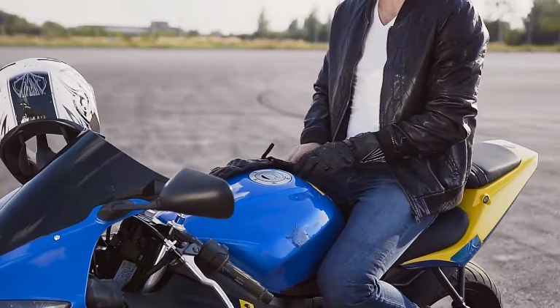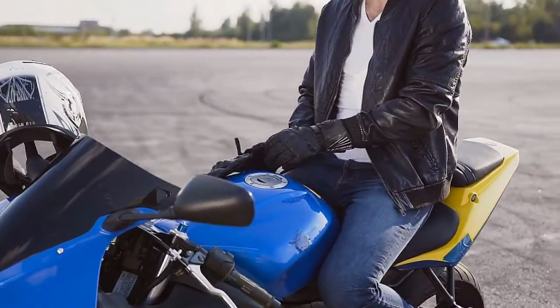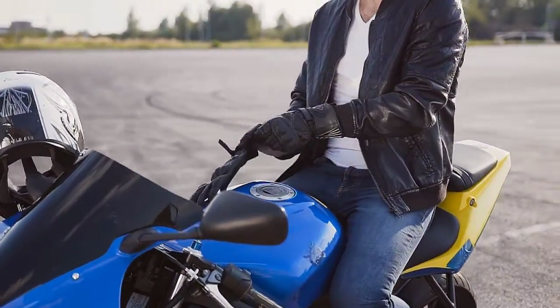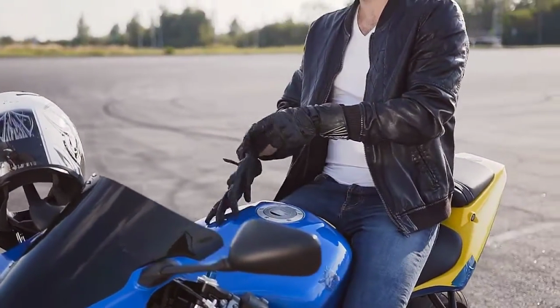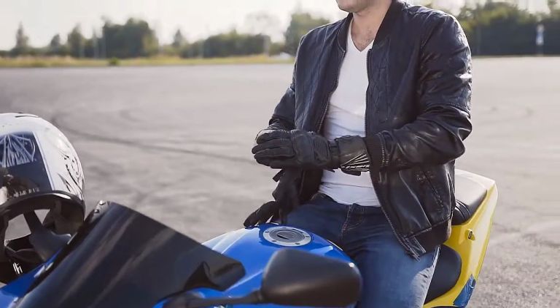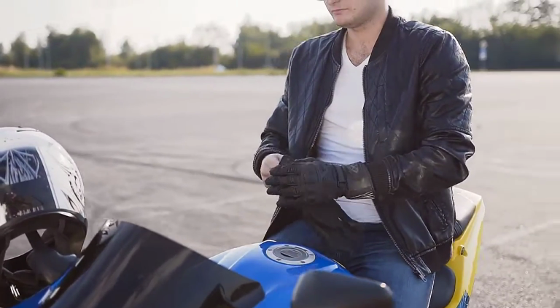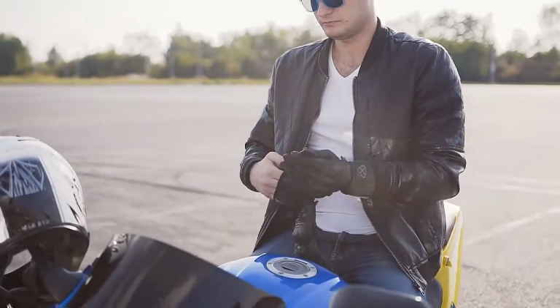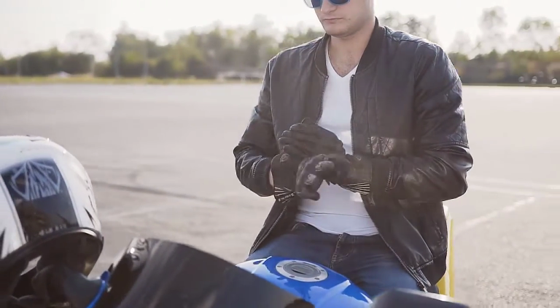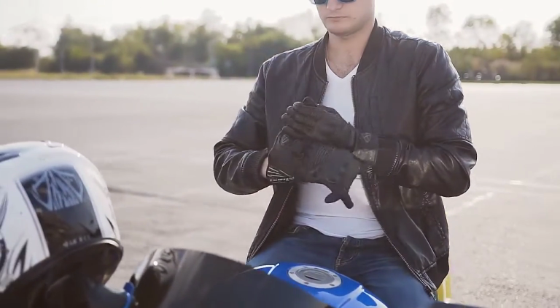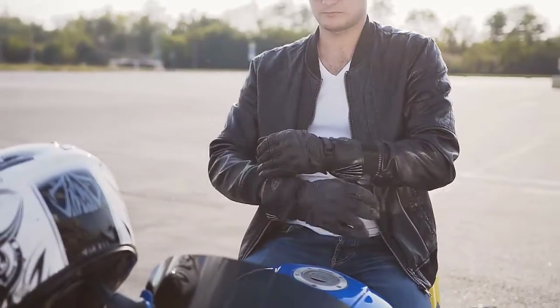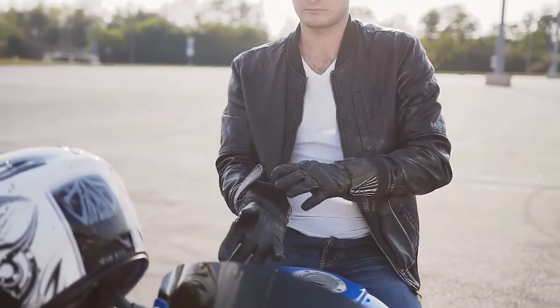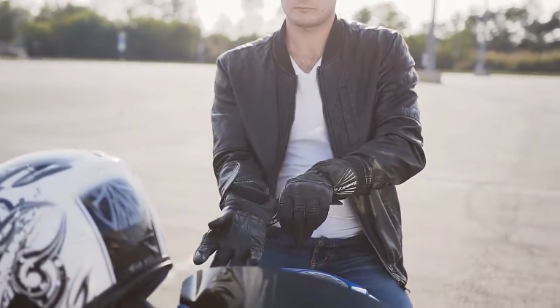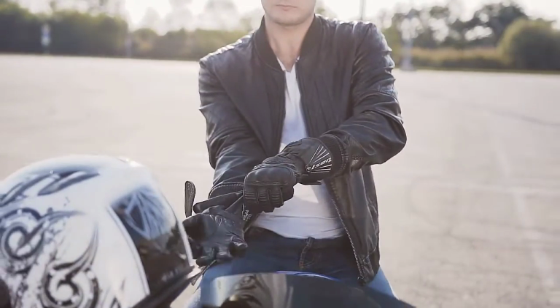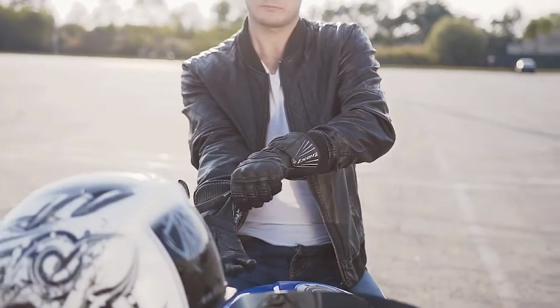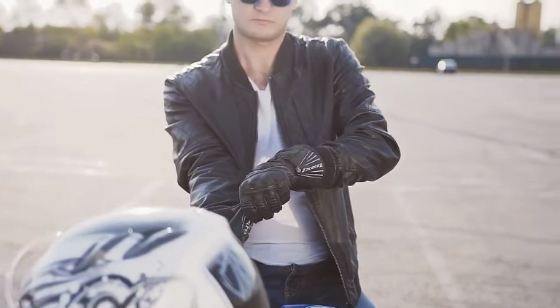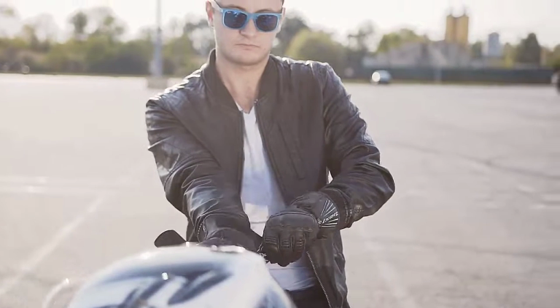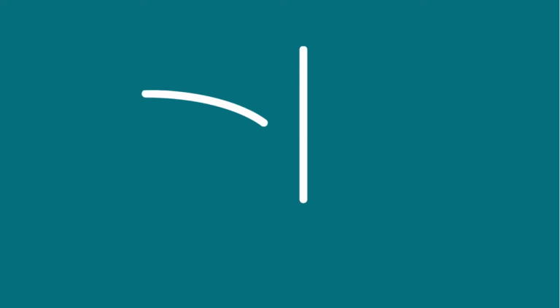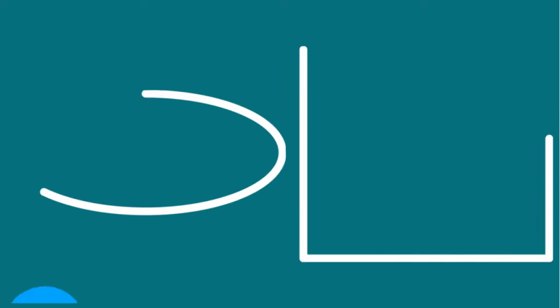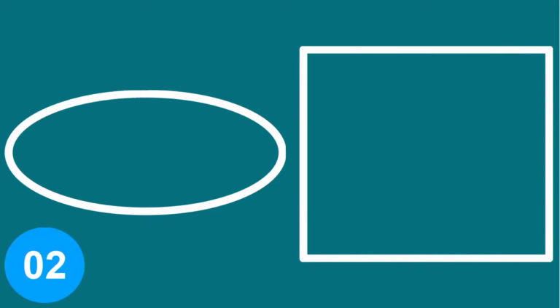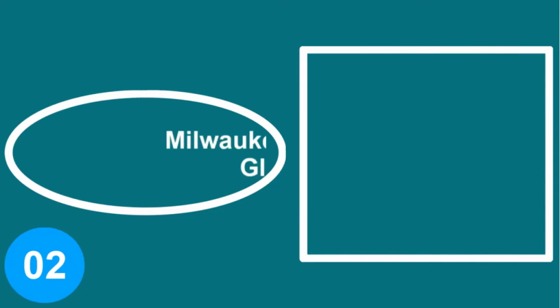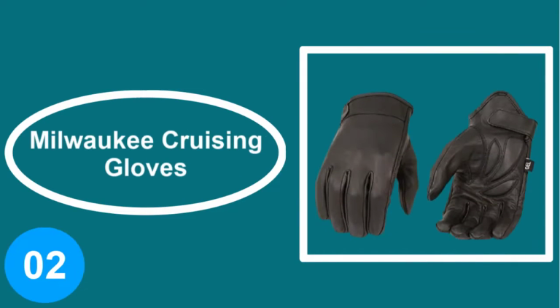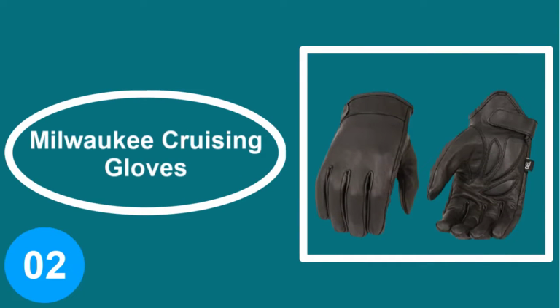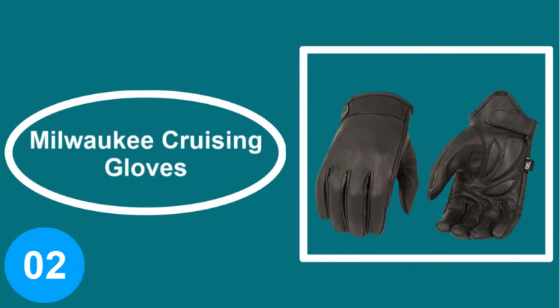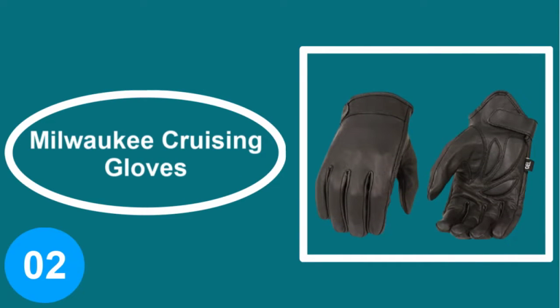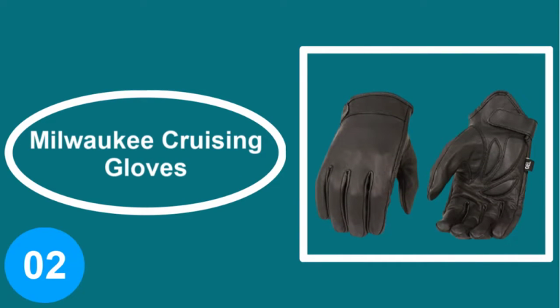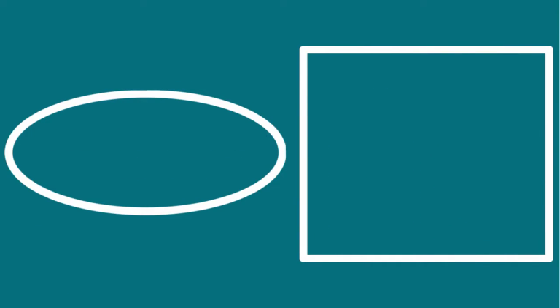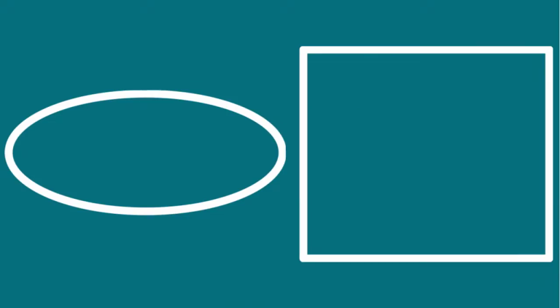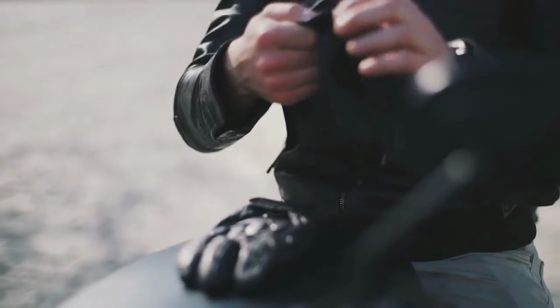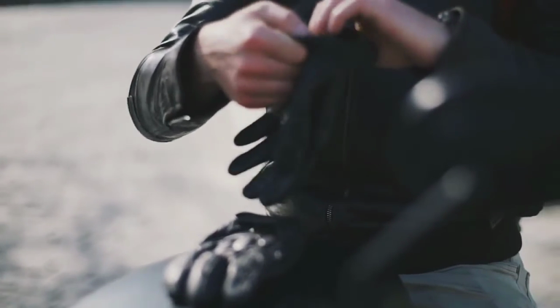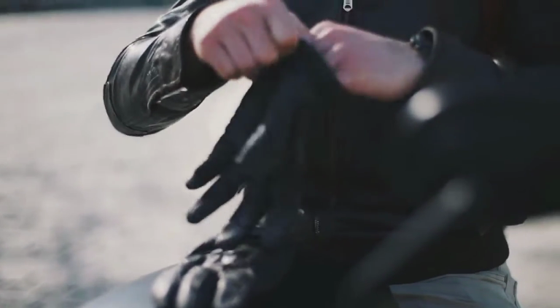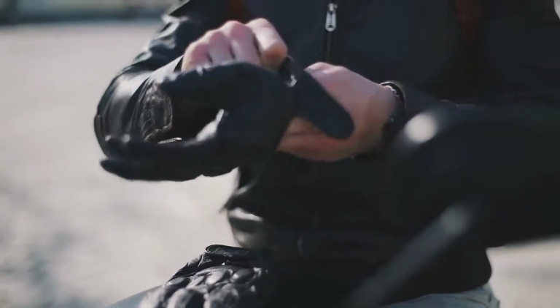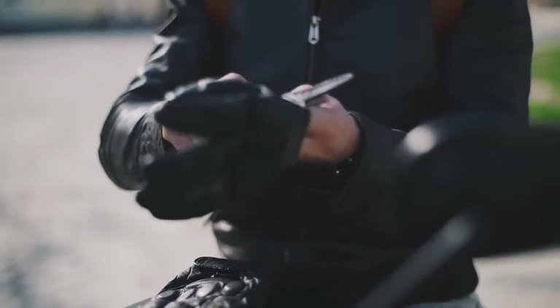Some users have complained that the gloves stain your hand when you sweat, and the velcro on the wrist might pop off when you're moving faster.